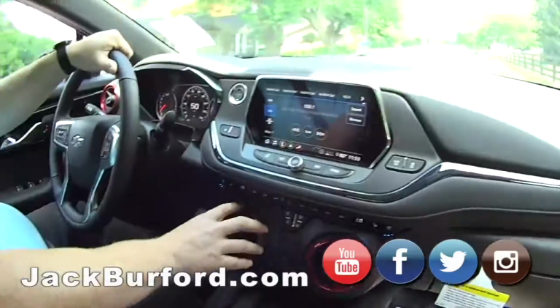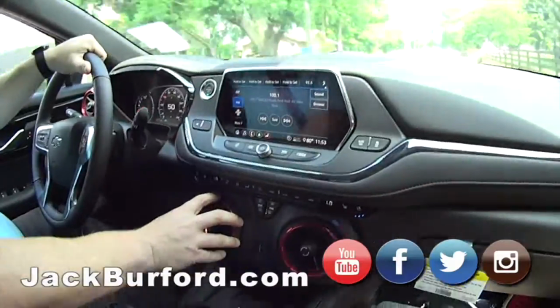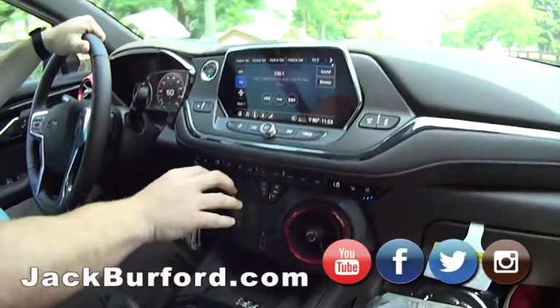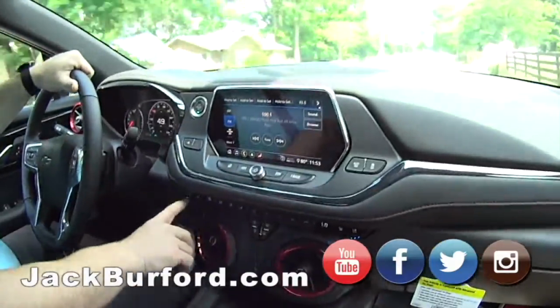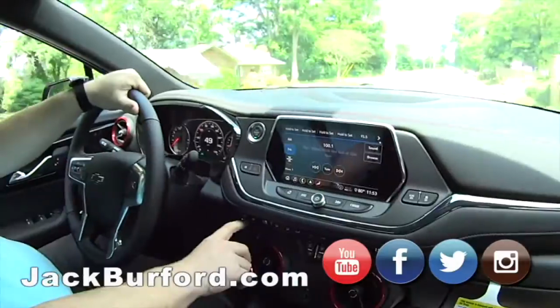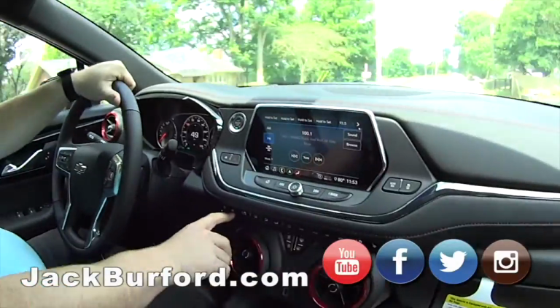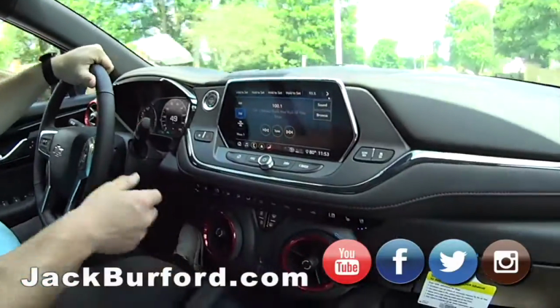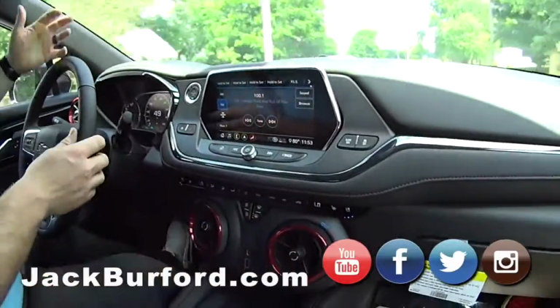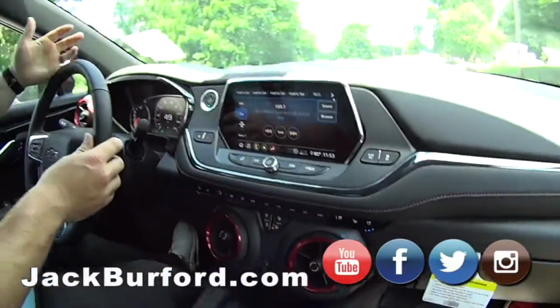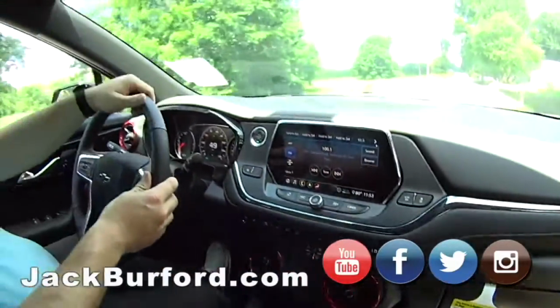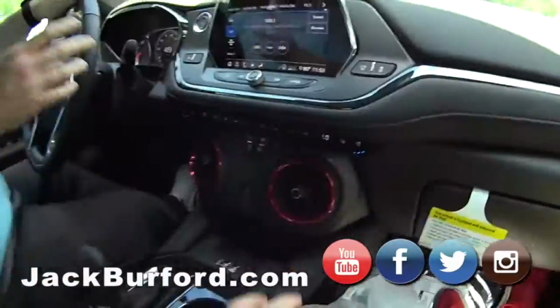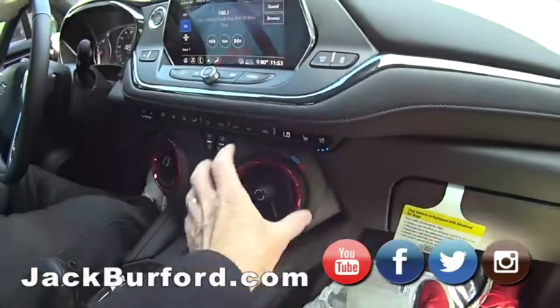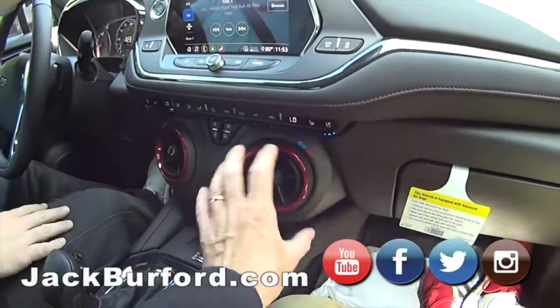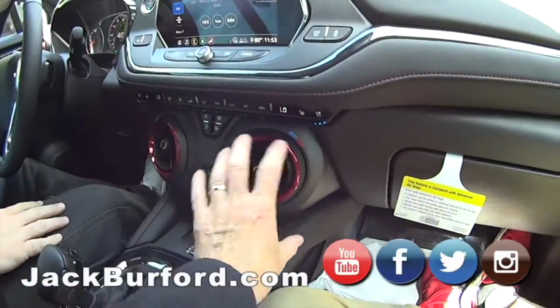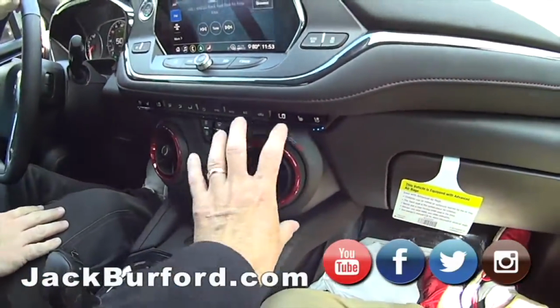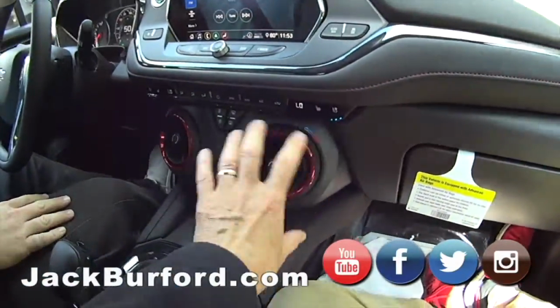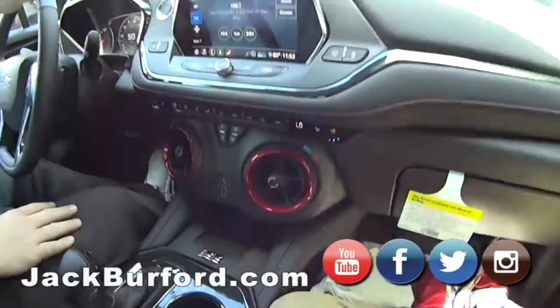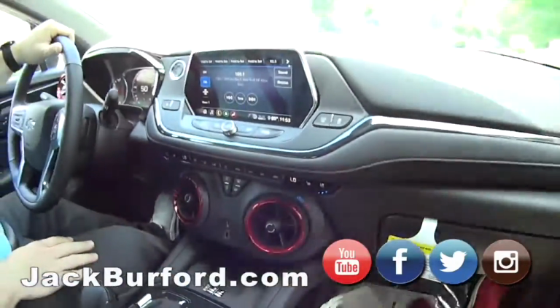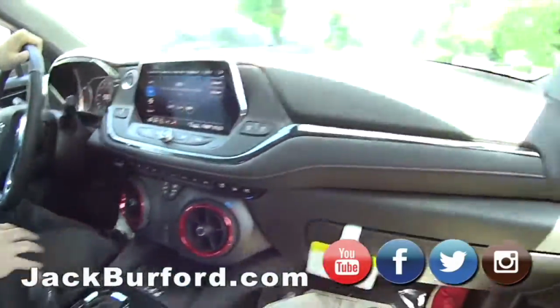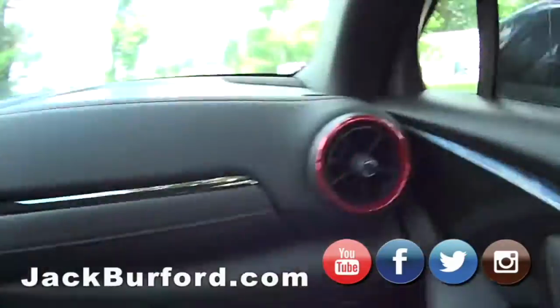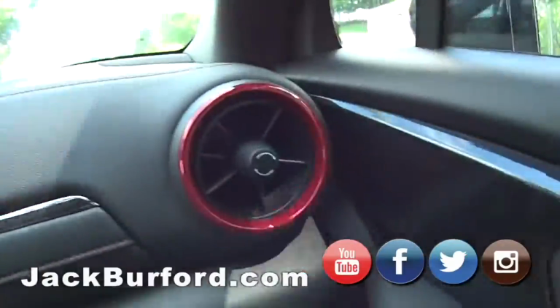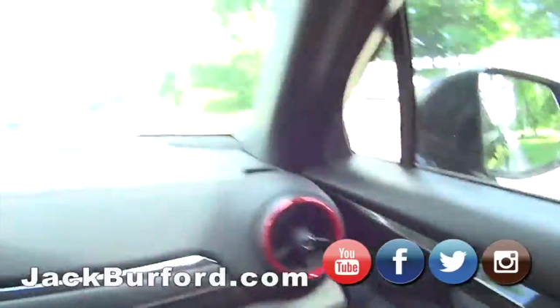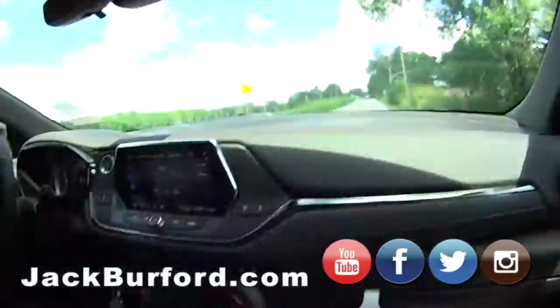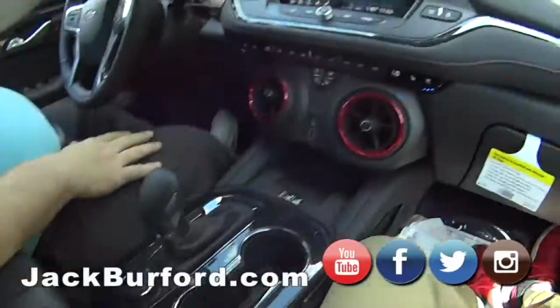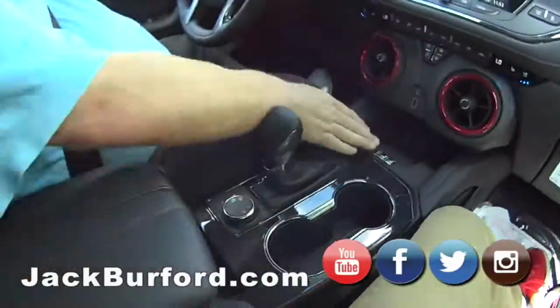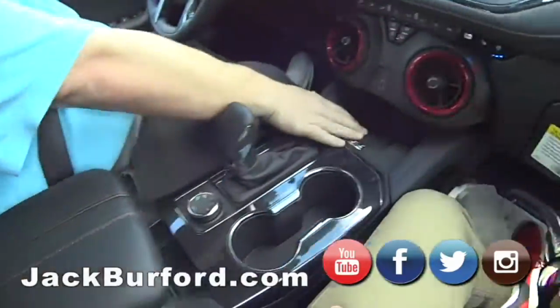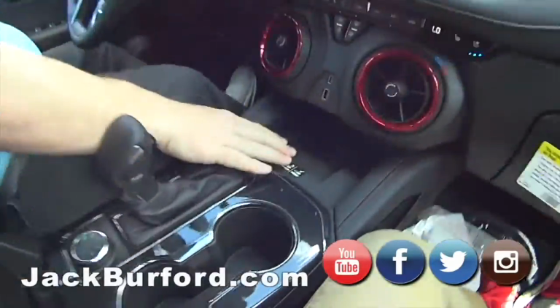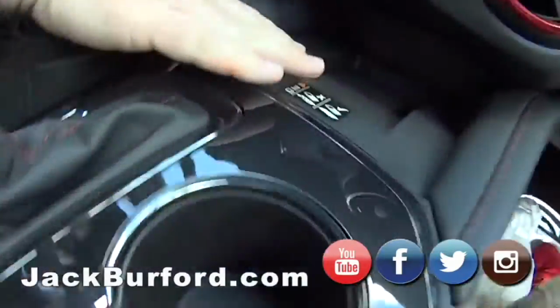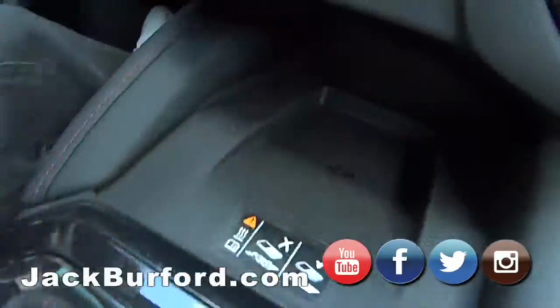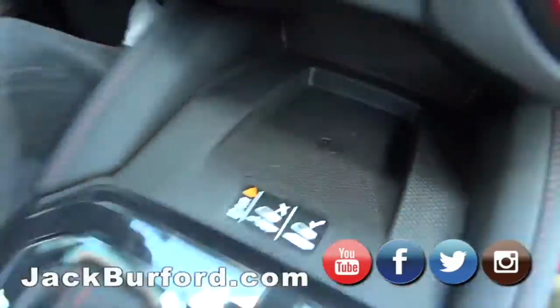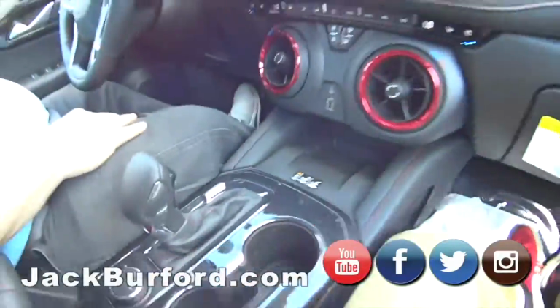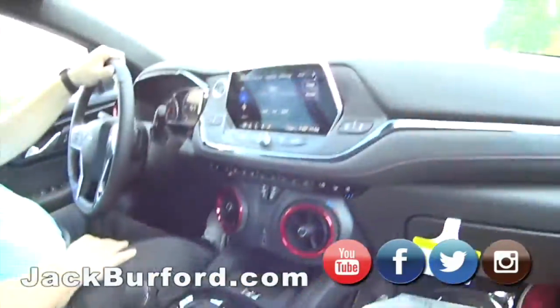It's got dual climate control, heated and cooled seats, heated steering wheel. And they took the vents from the Camaro, correct? Oh exactly, that's the same design. Of course it's got wireless charging, I mean it's got it all.